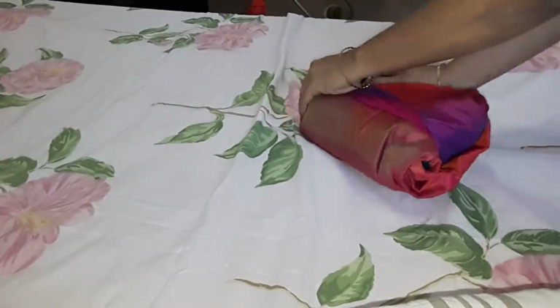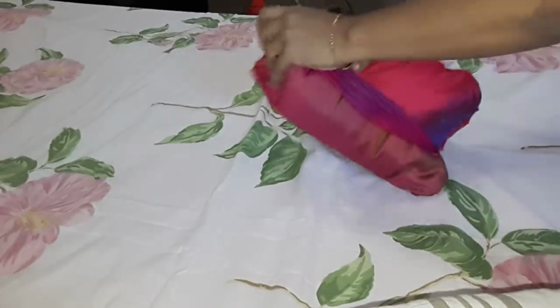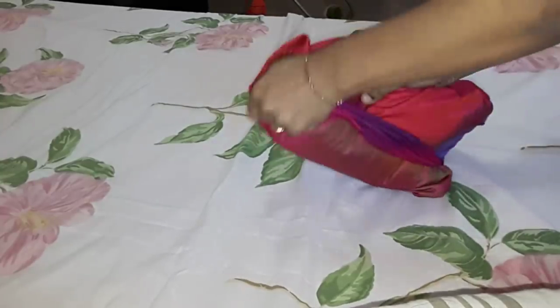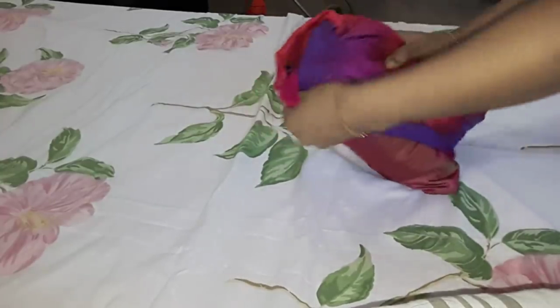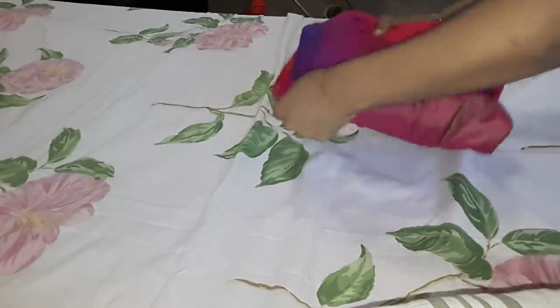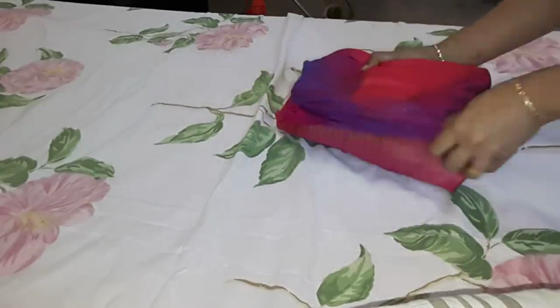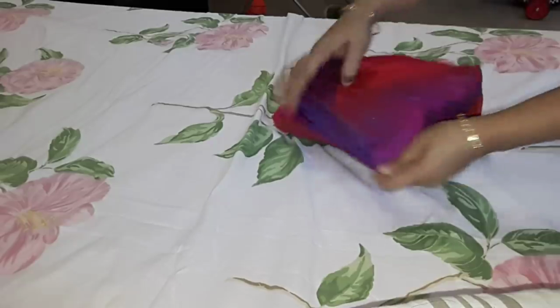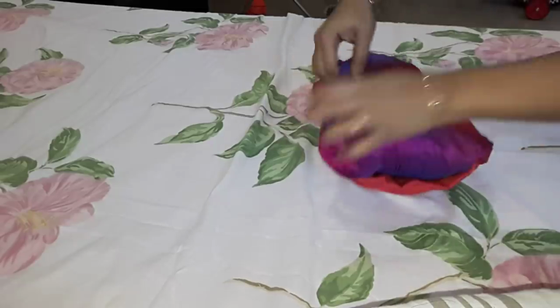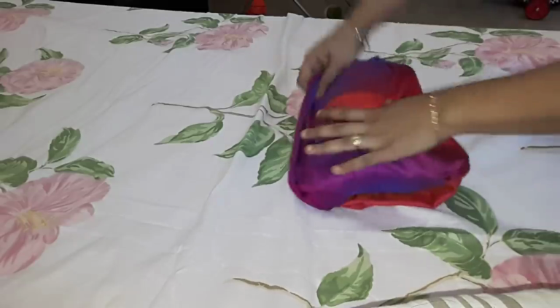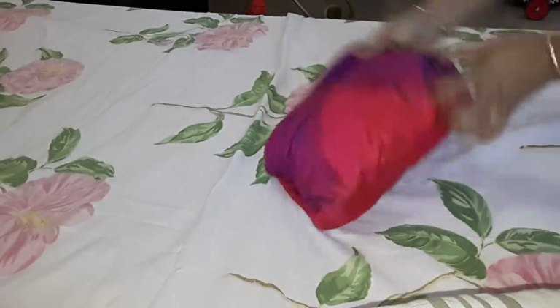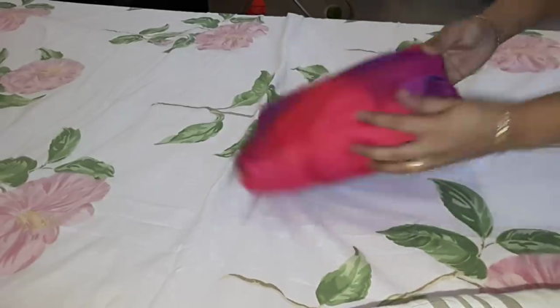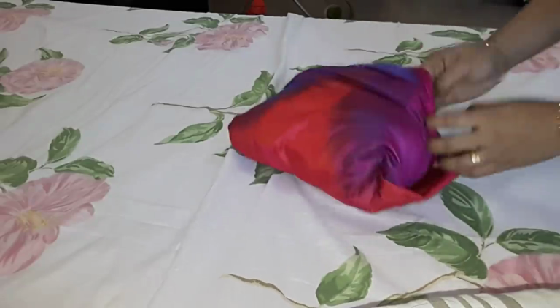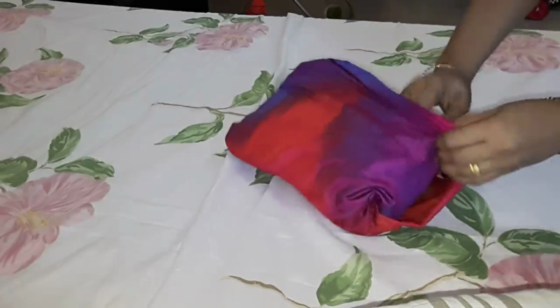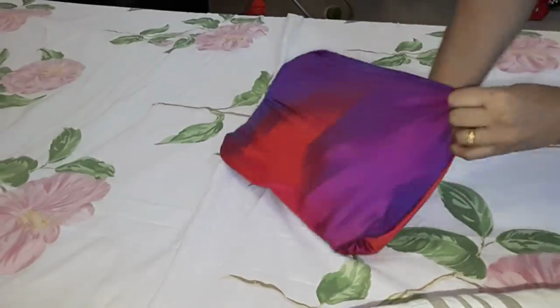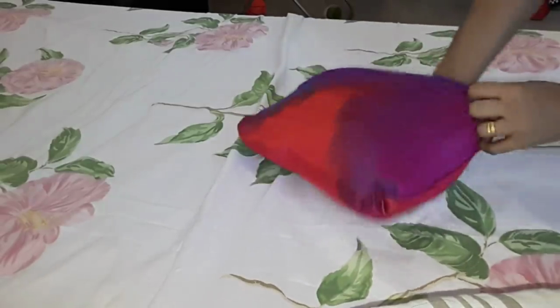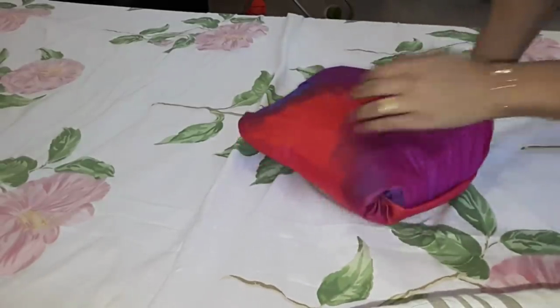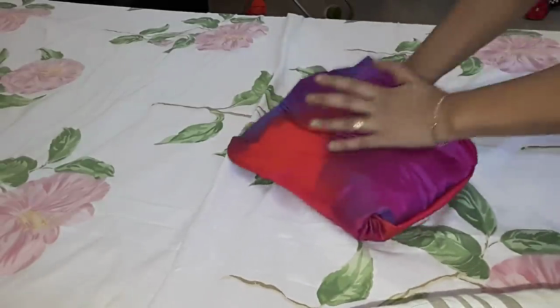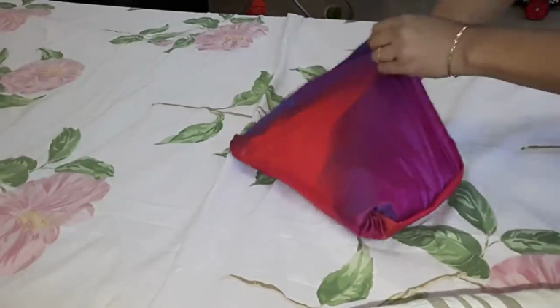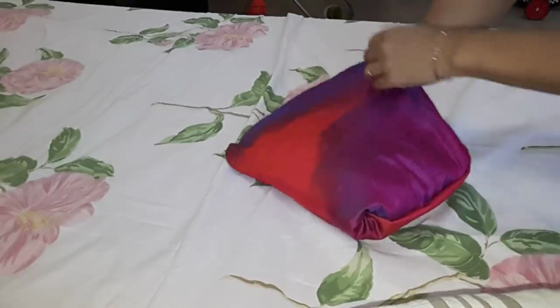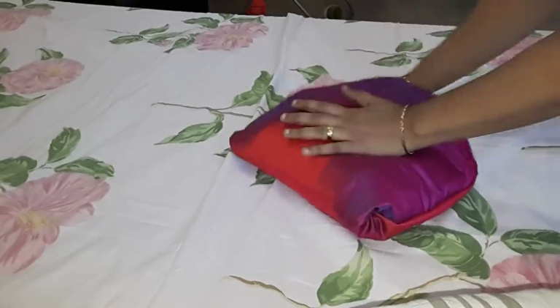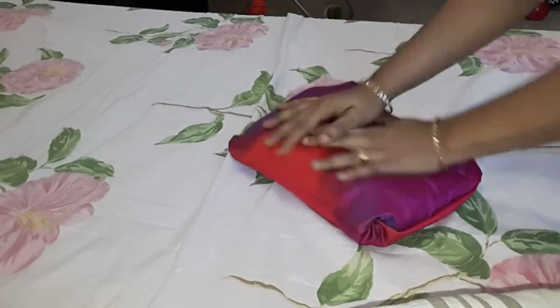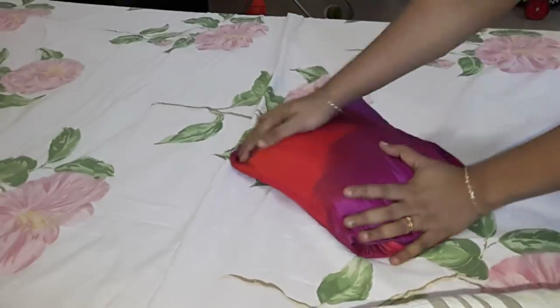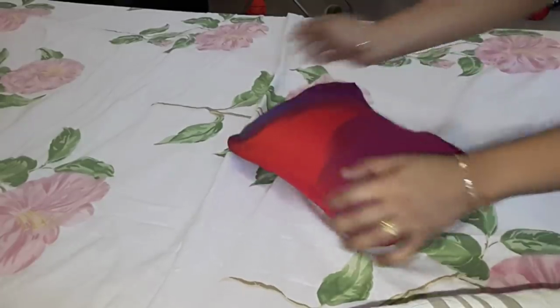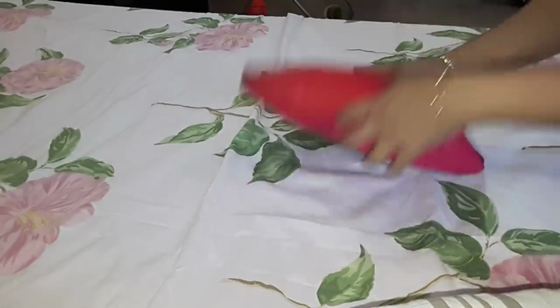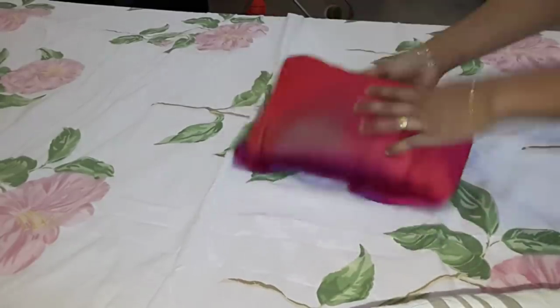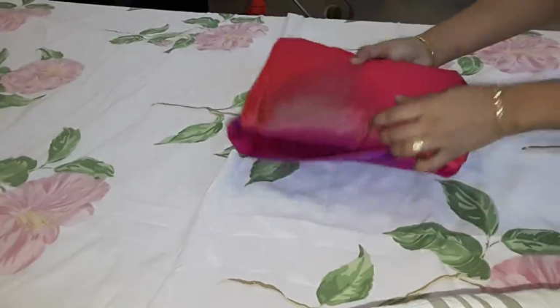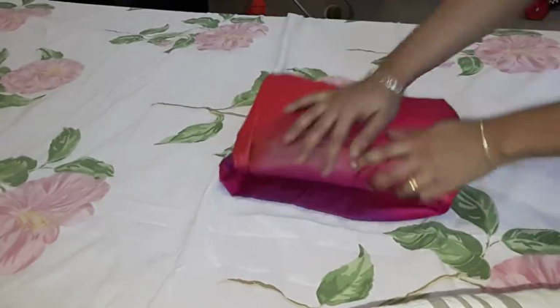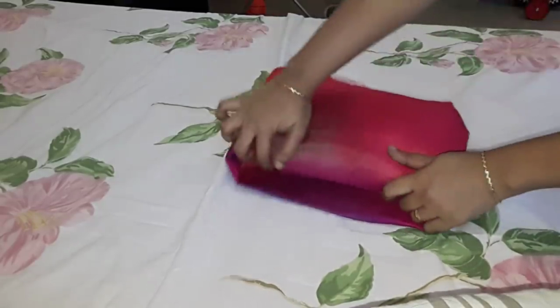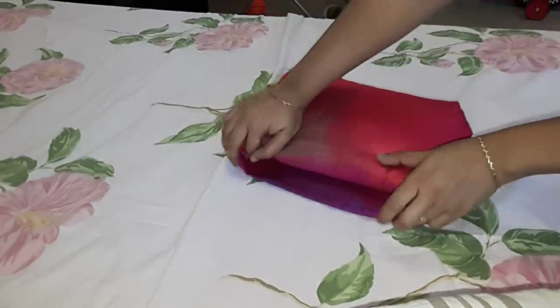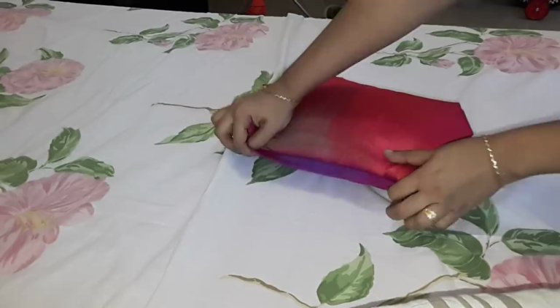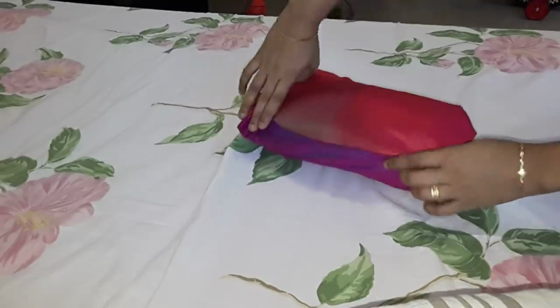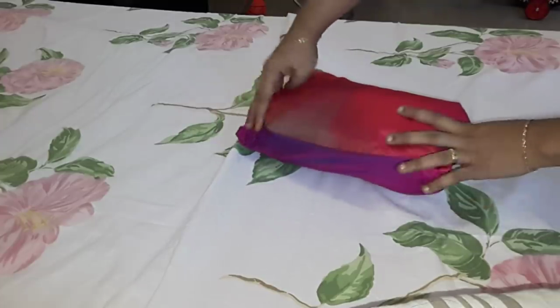Now we cover the shawl. It makes a compact part. If you have a pillow, you can place it in the travel bag as well.